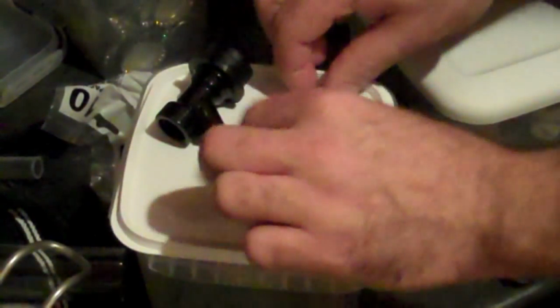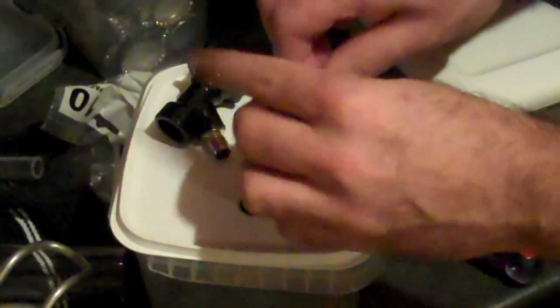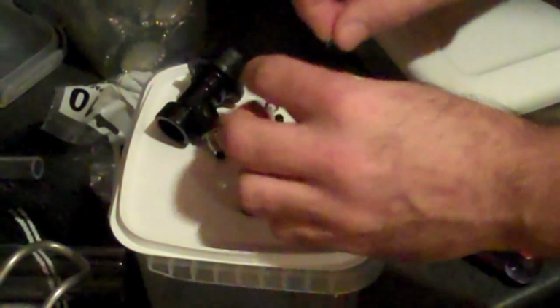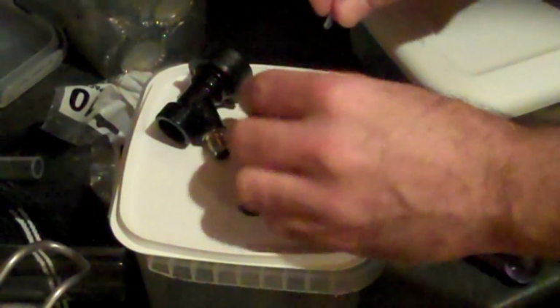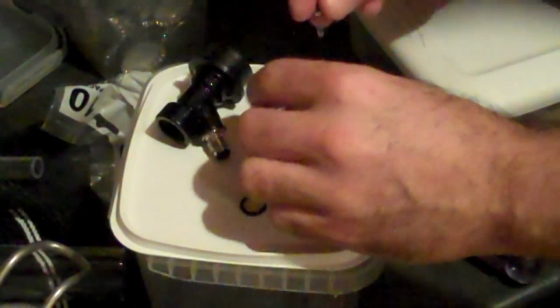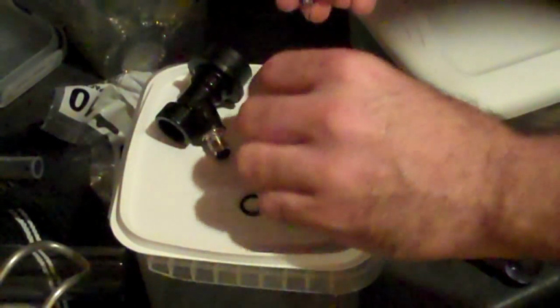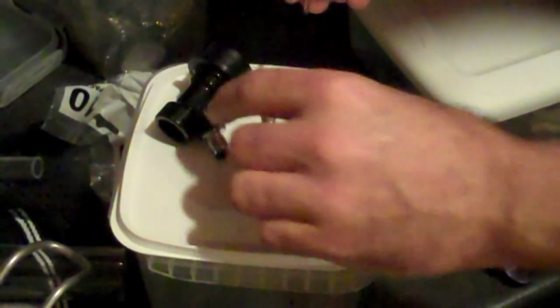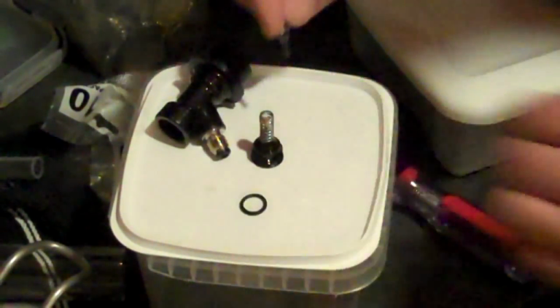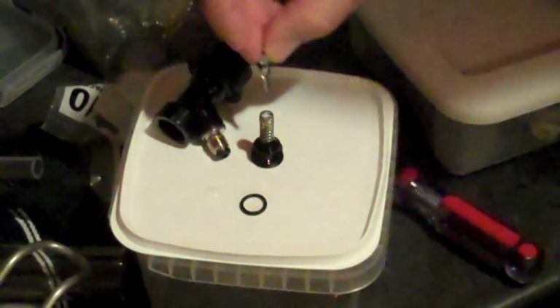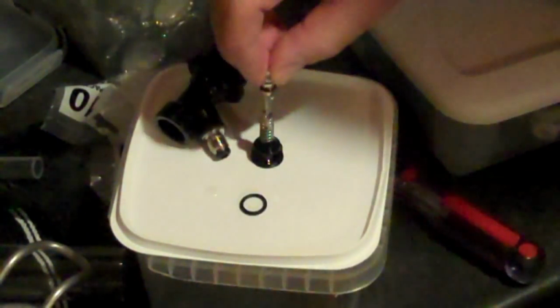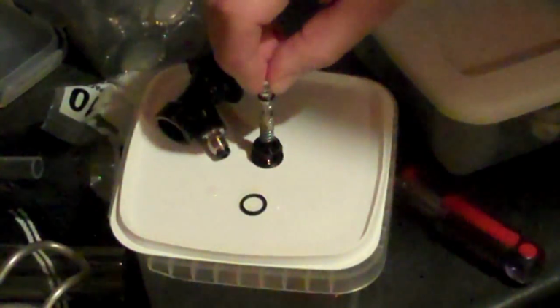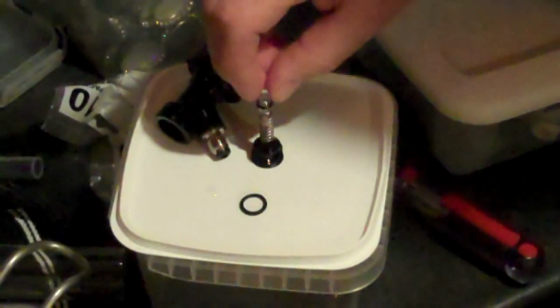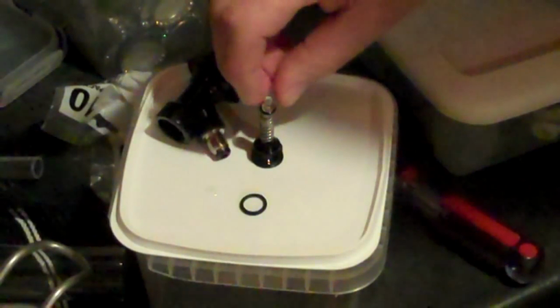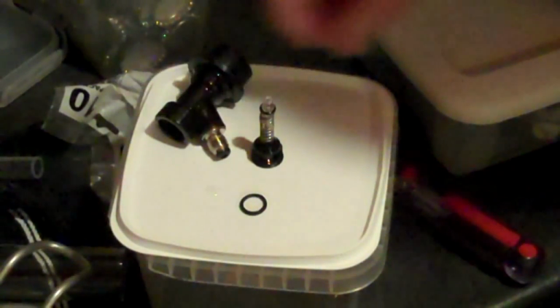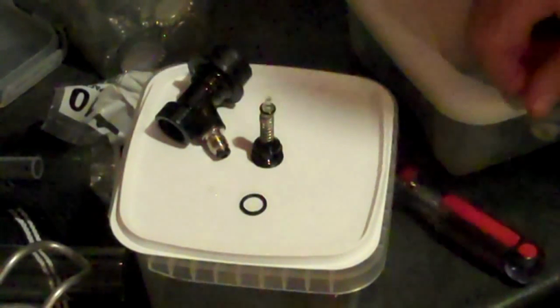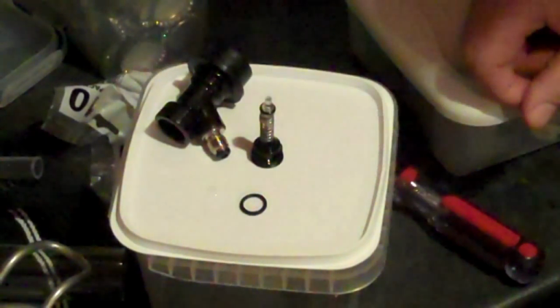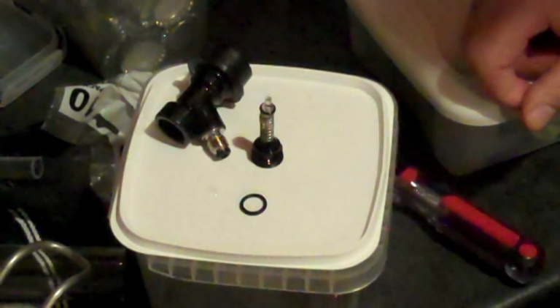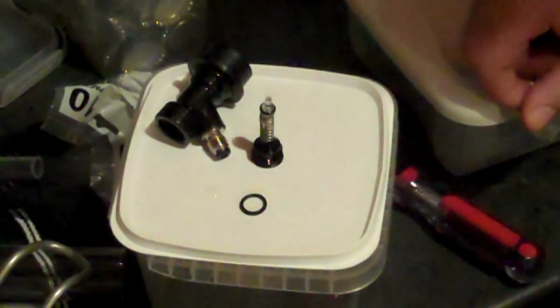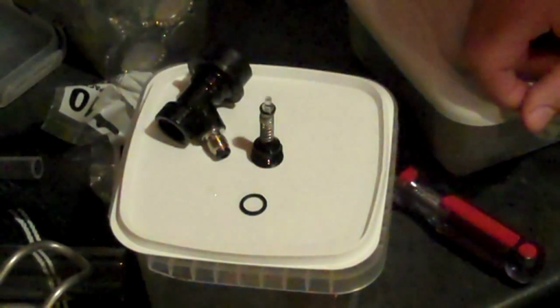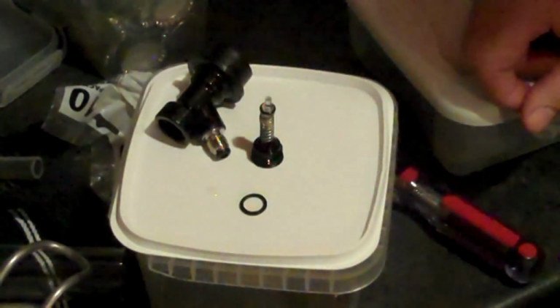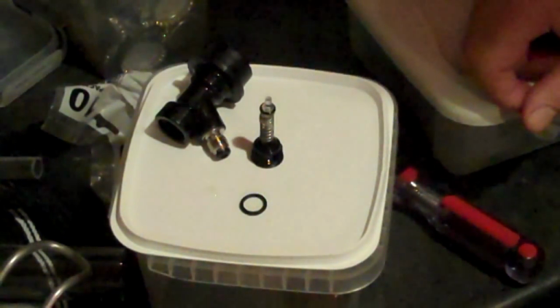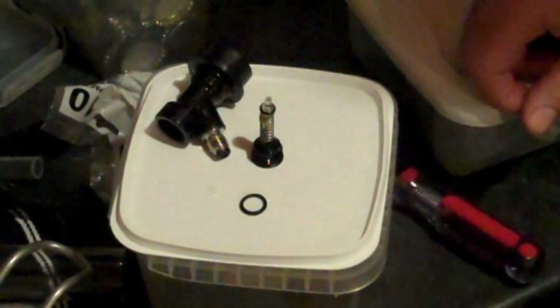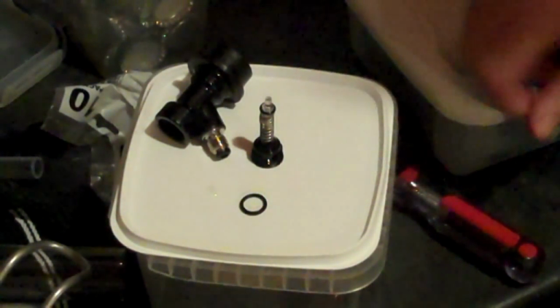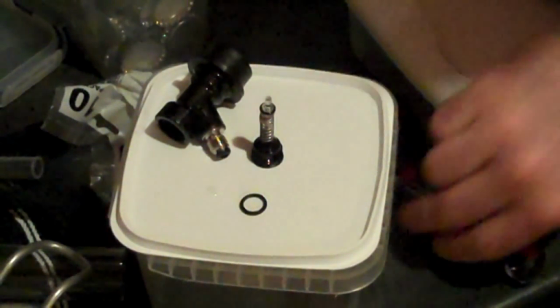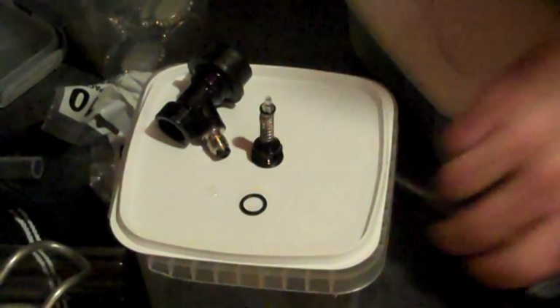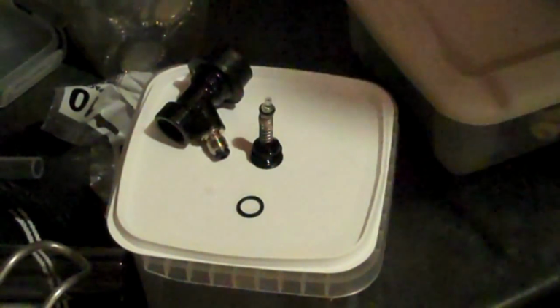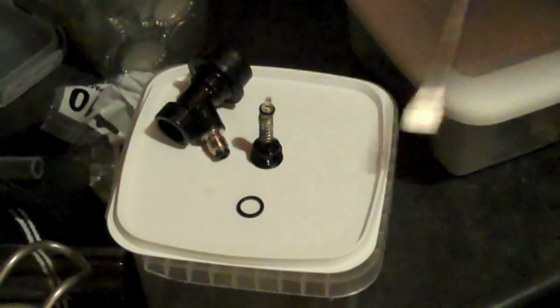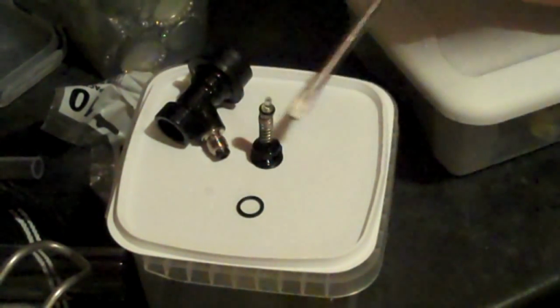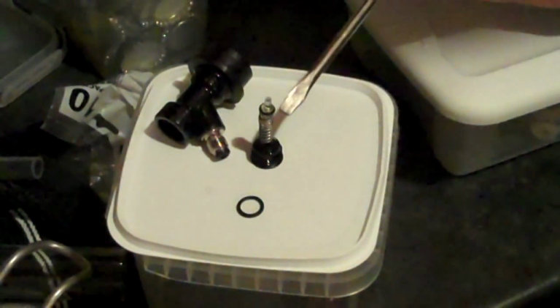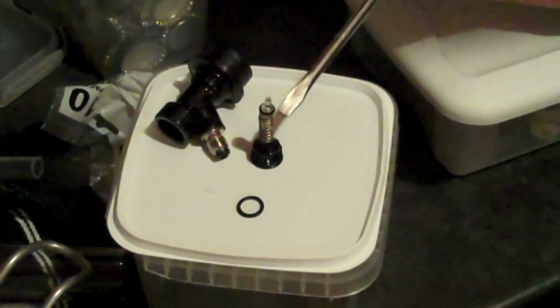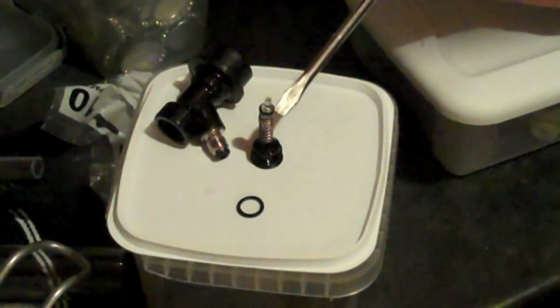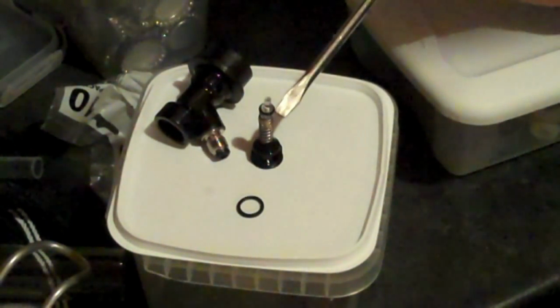This is just showing how it goes together inside. You've got the base, the spring, the plastic doodad, and you can see the O-ring on the plastic doodad right there.